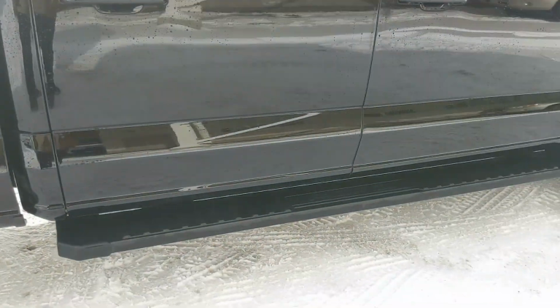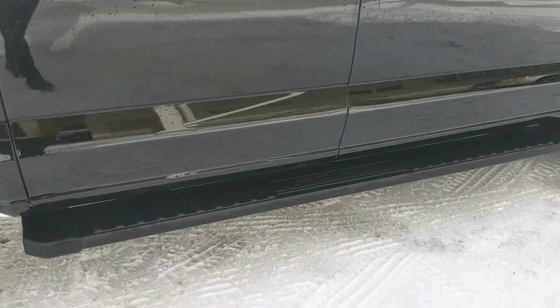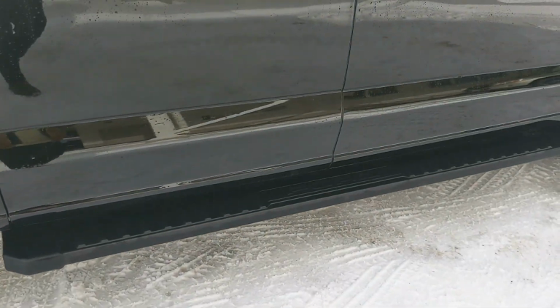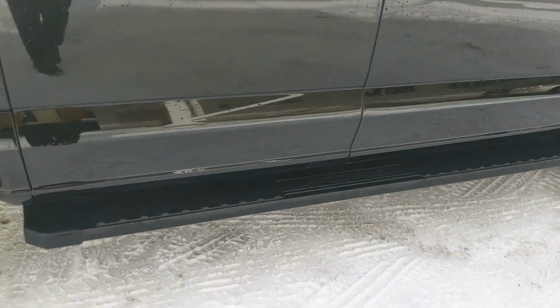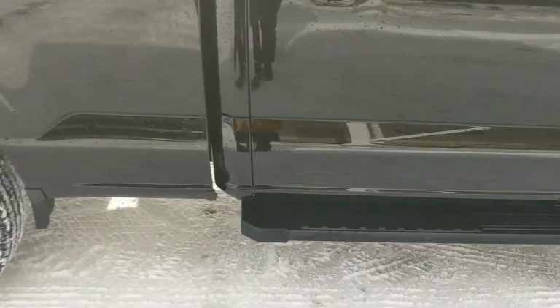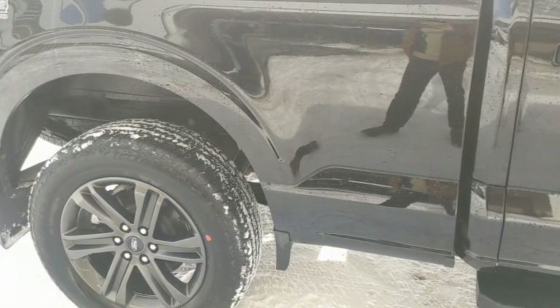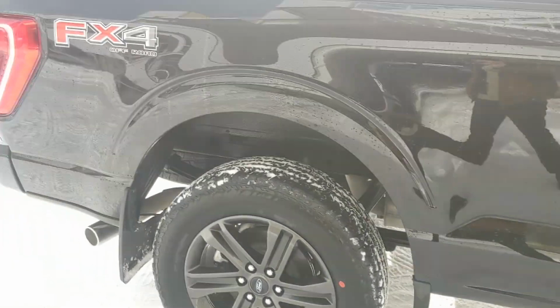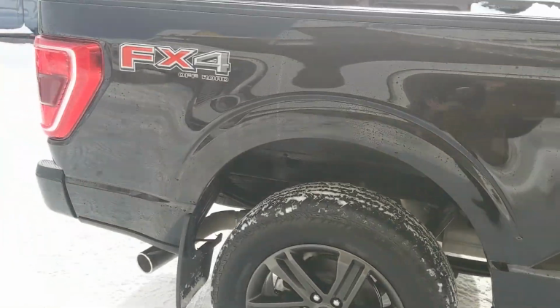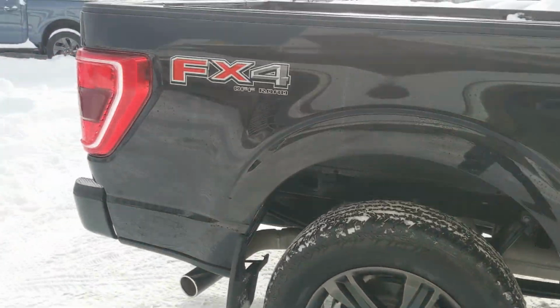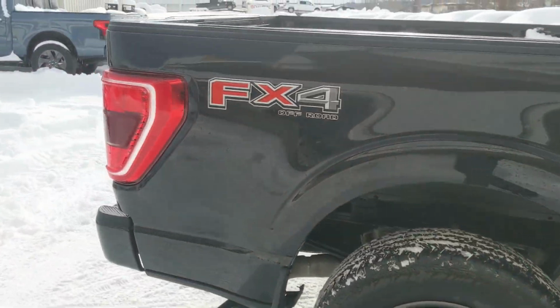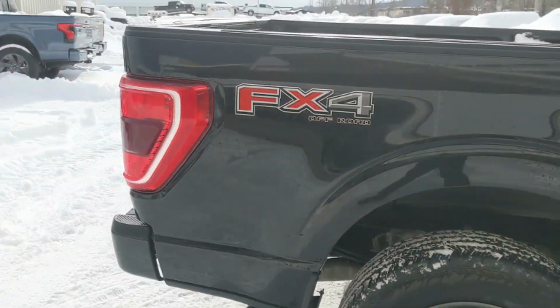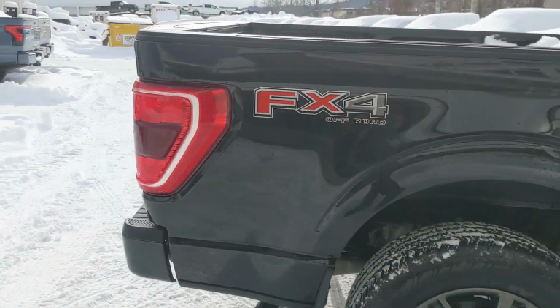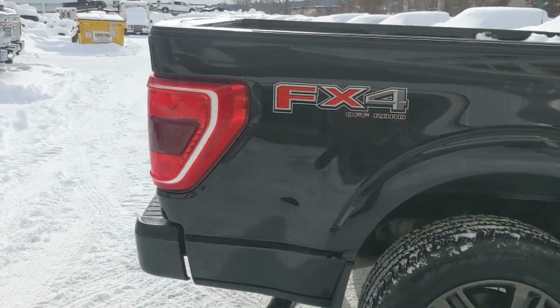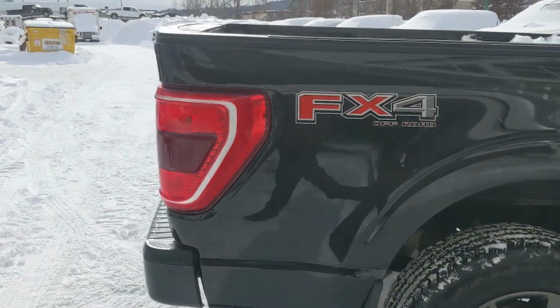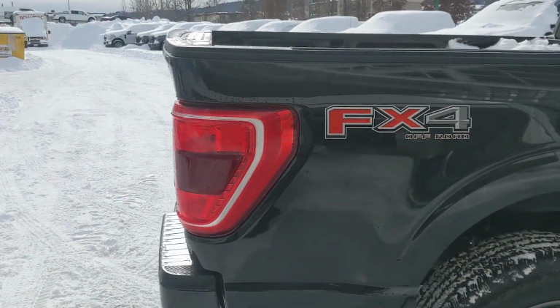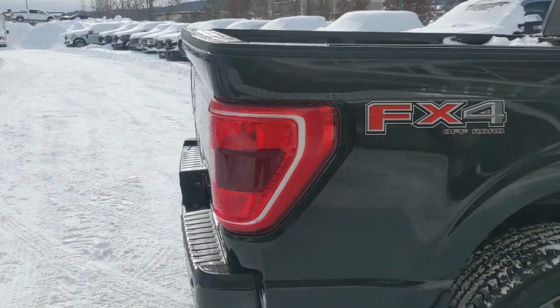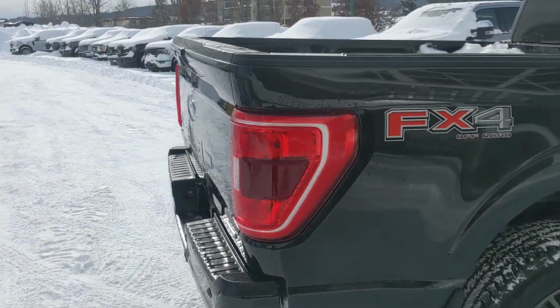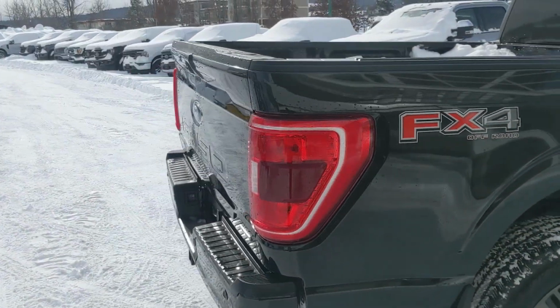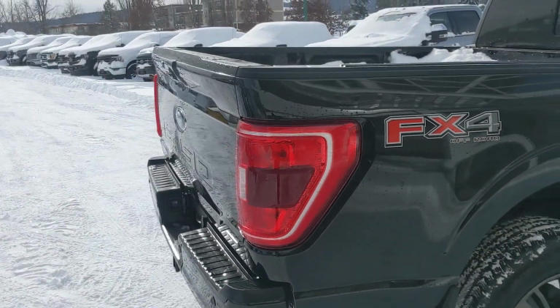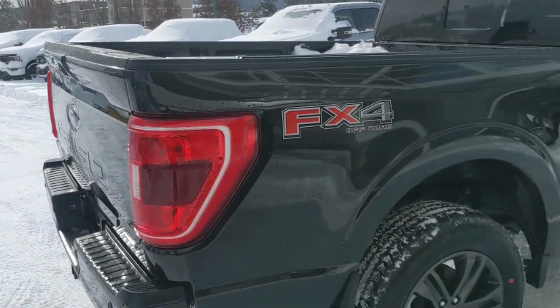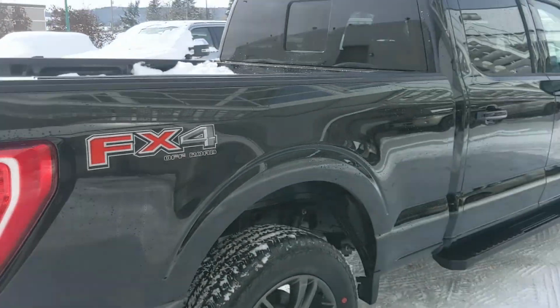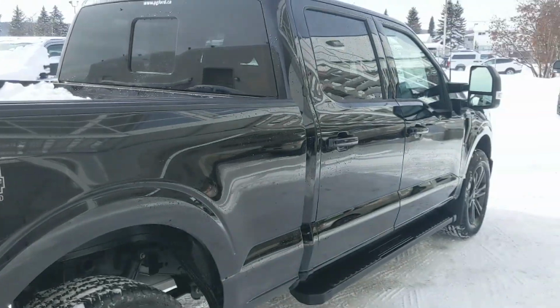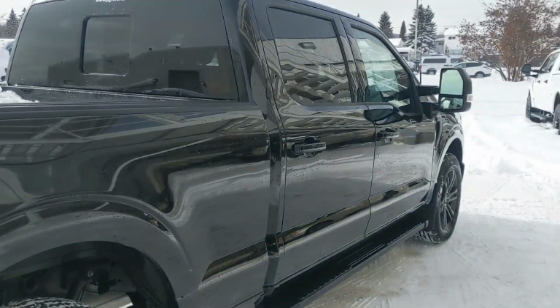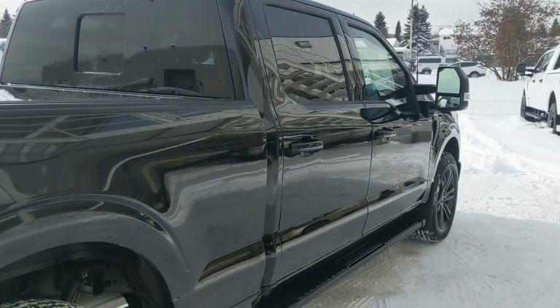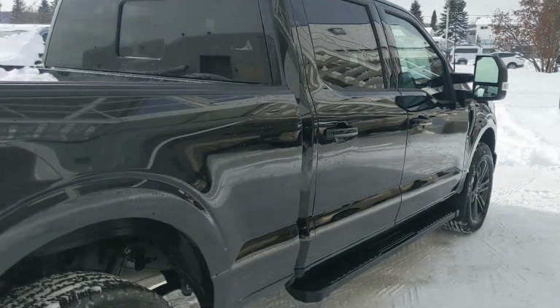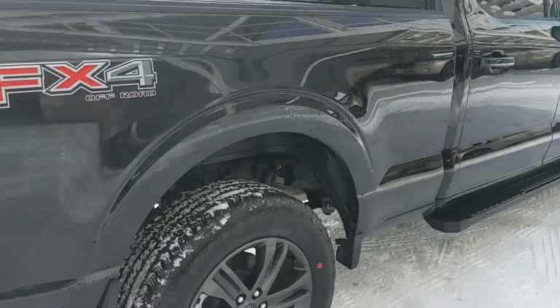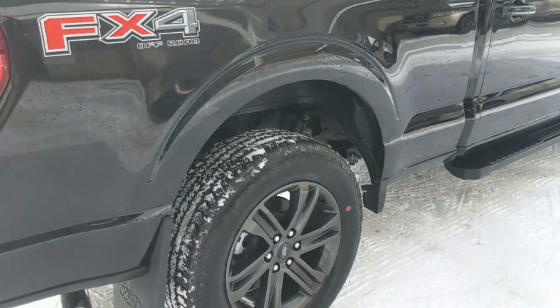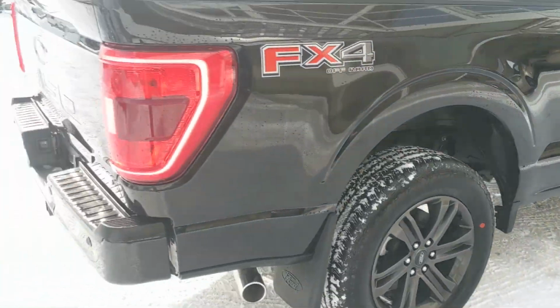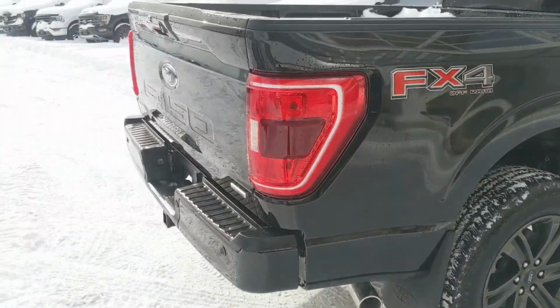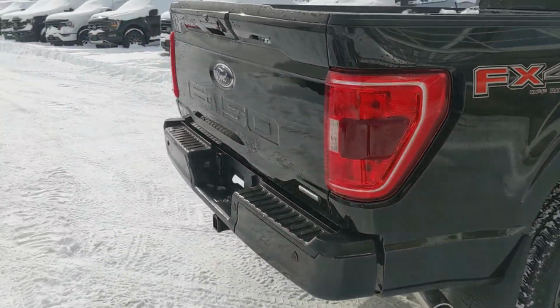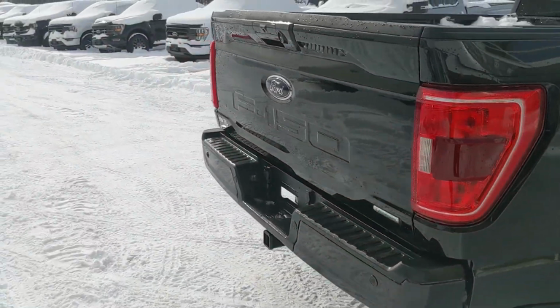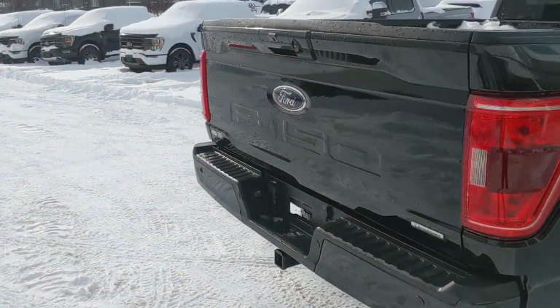Coming with running boards down below as well as the FX4 off-road package giving you off-road suspension and skid plates, with the sport appearance package giving you some unique accents, rims and black interior cloth.